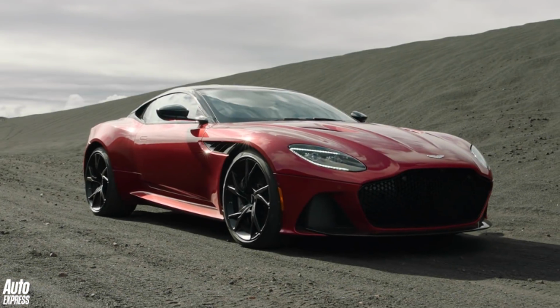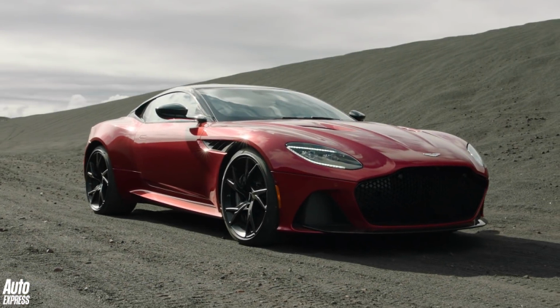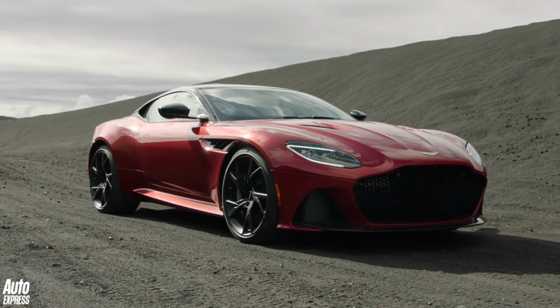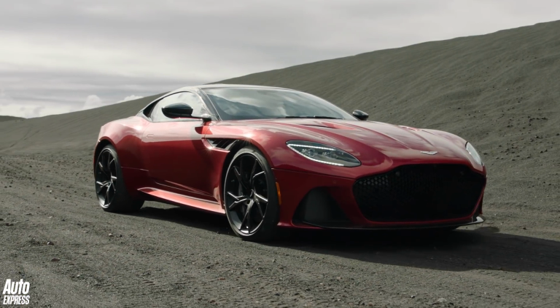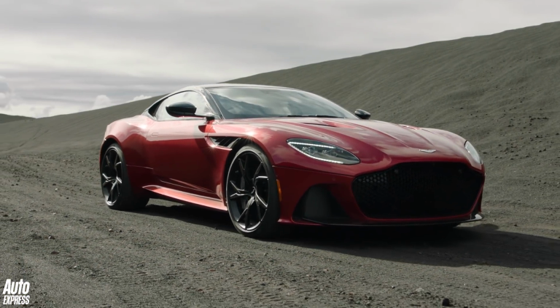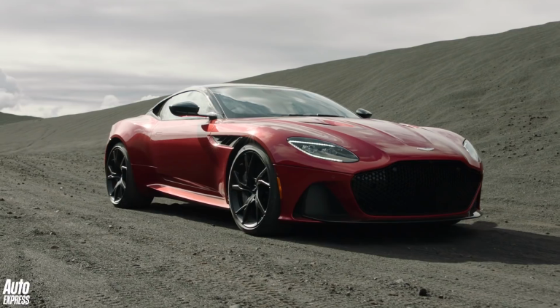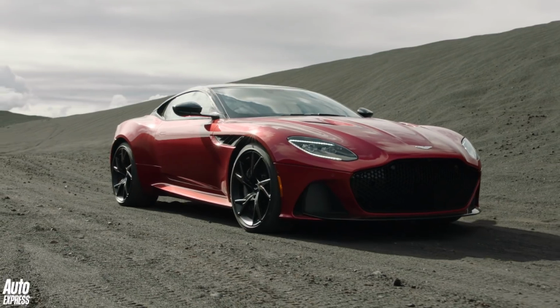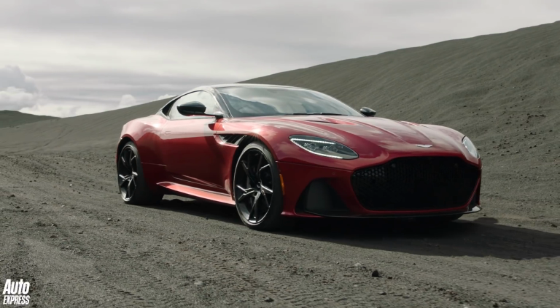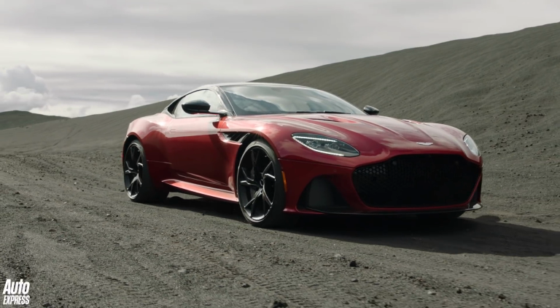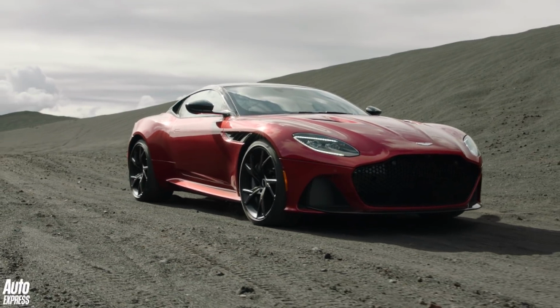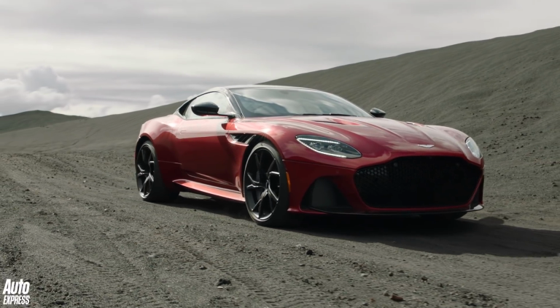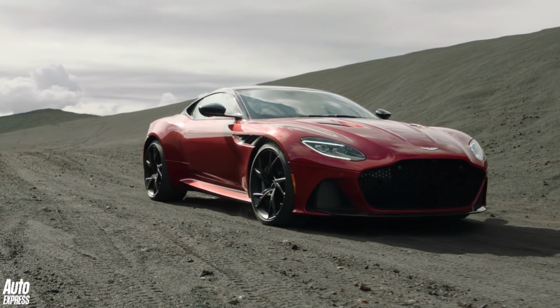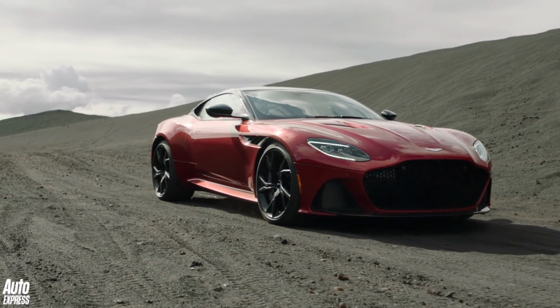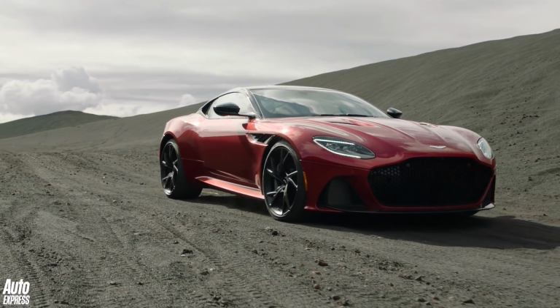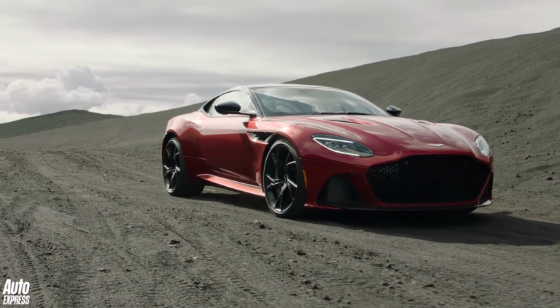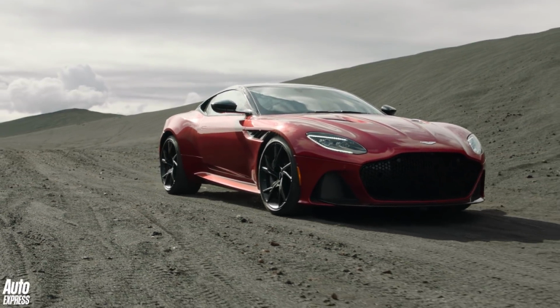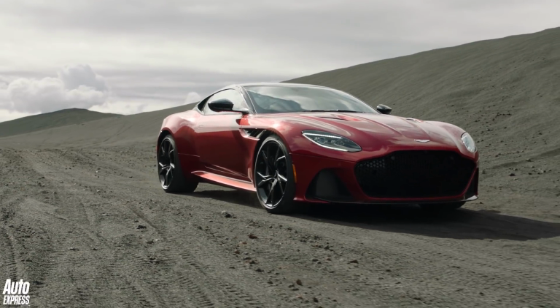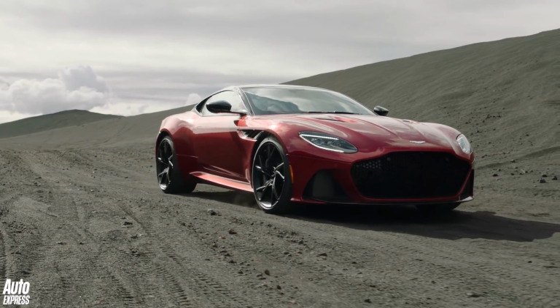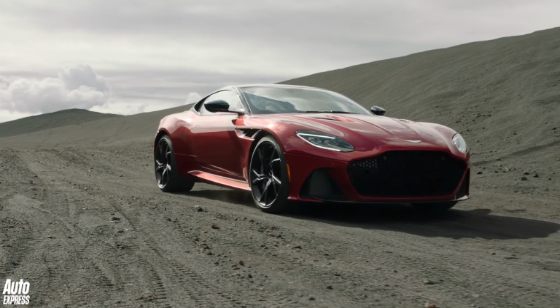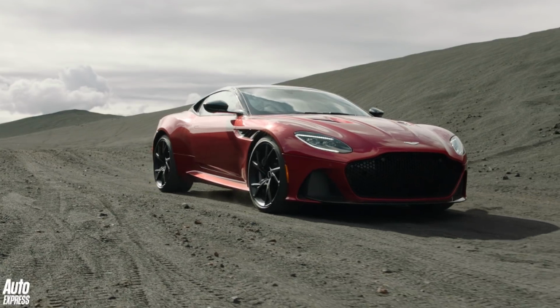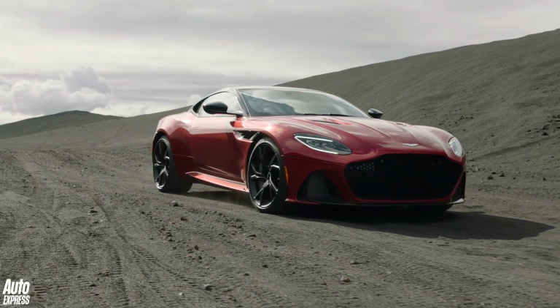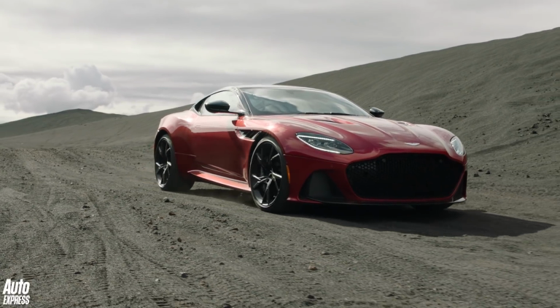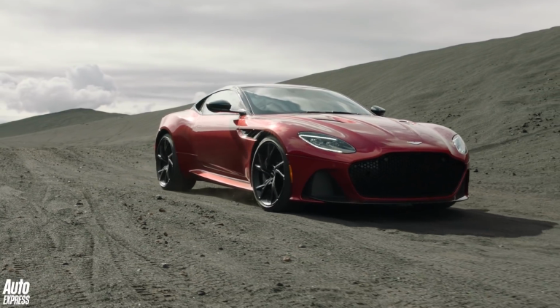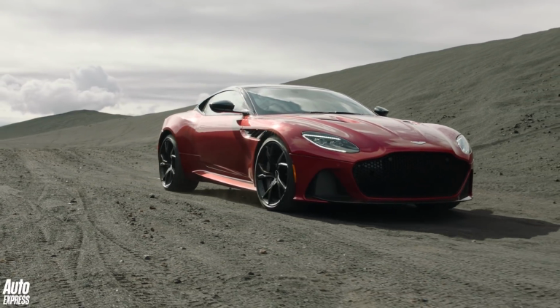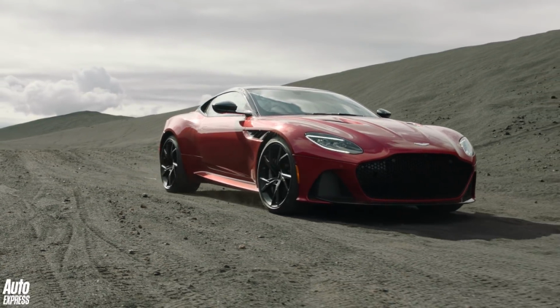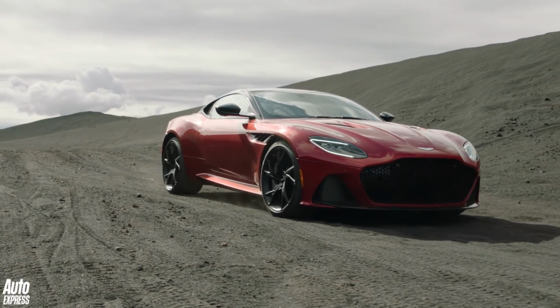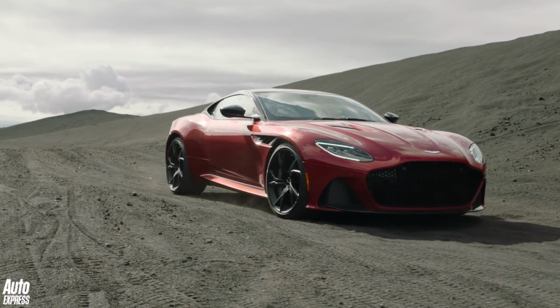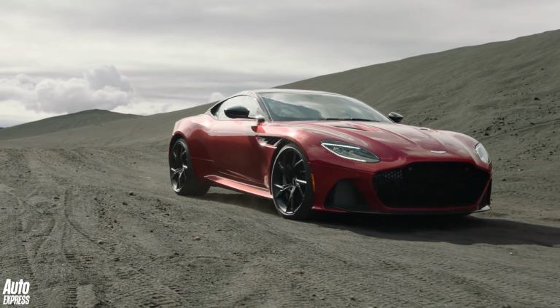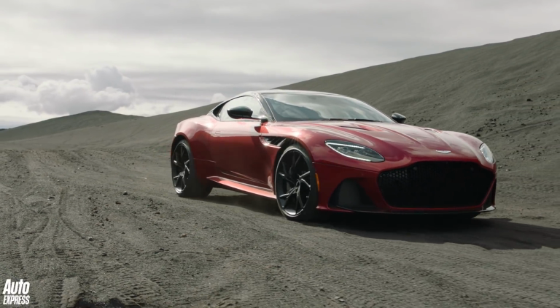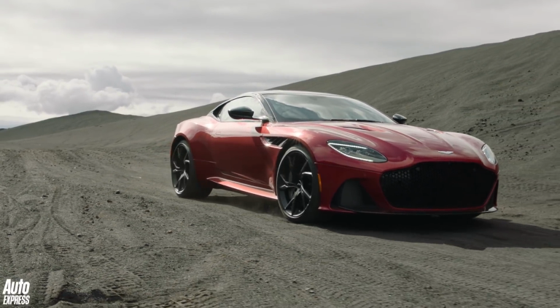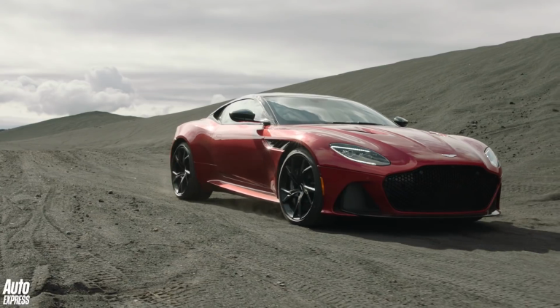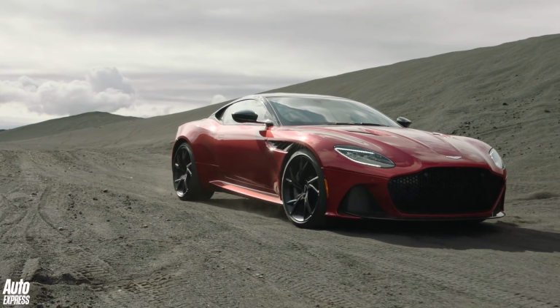The DBS's V12 produces 716 bhp and 900 newton-metres of torque, while the top speed is 211 miles an hour, with 0-62 passing by in just 3.4 seconds.